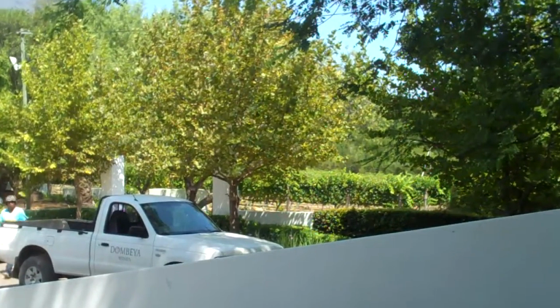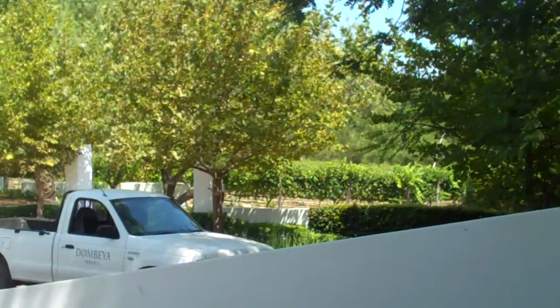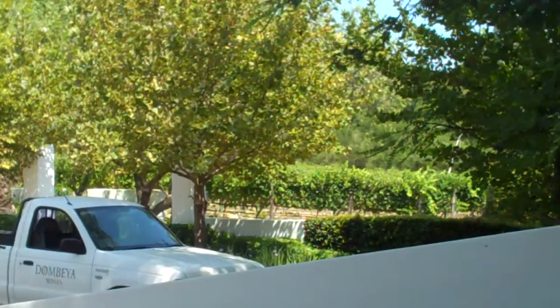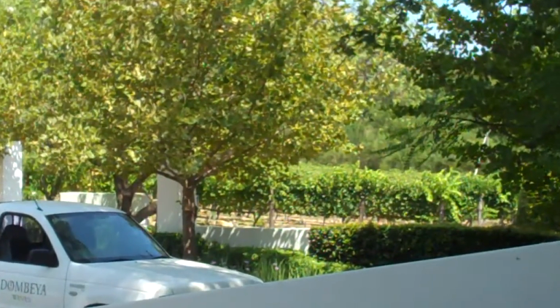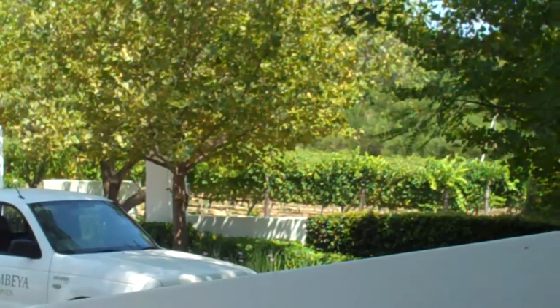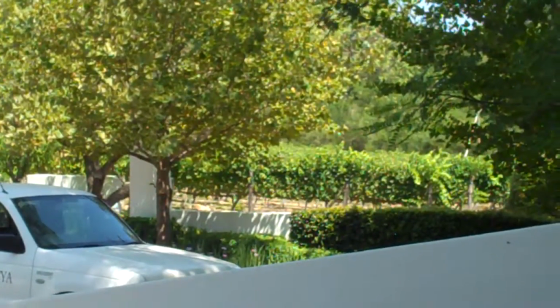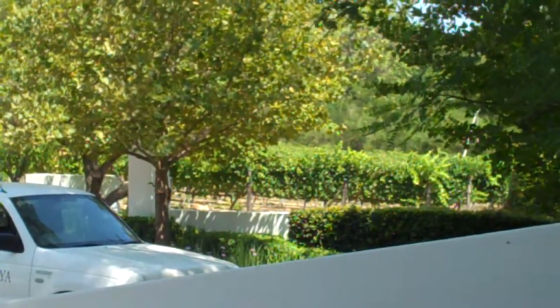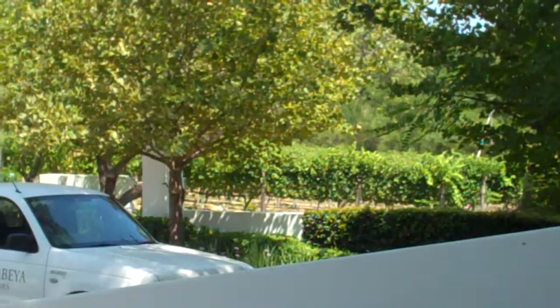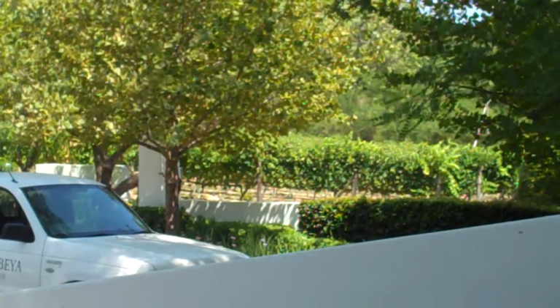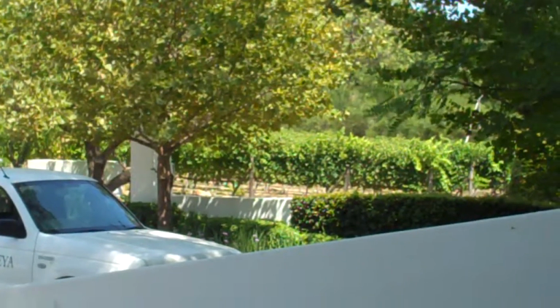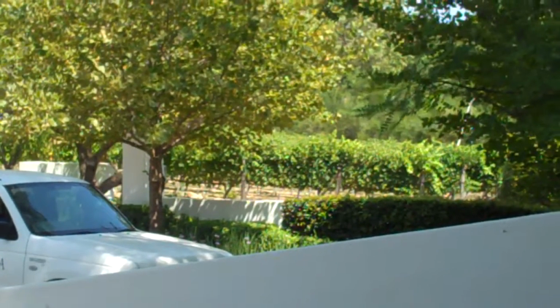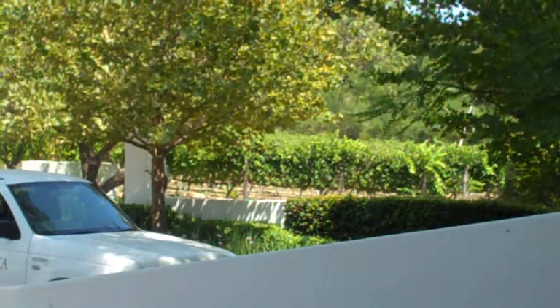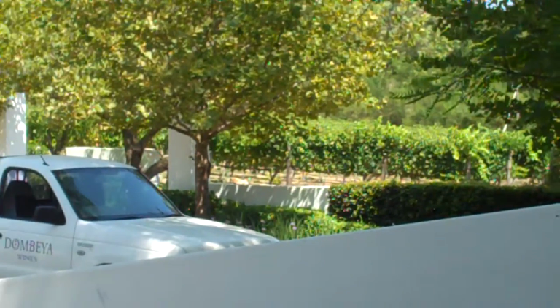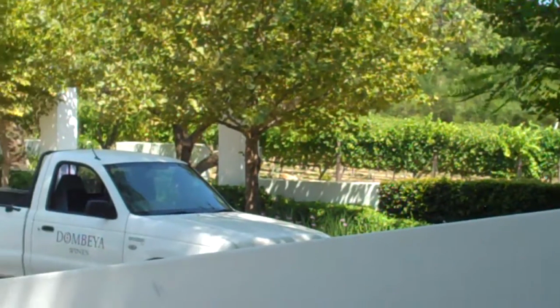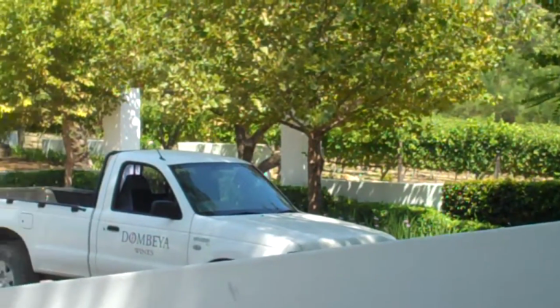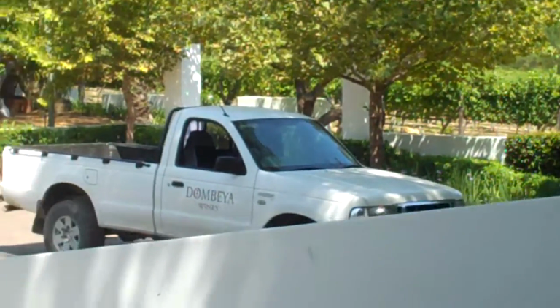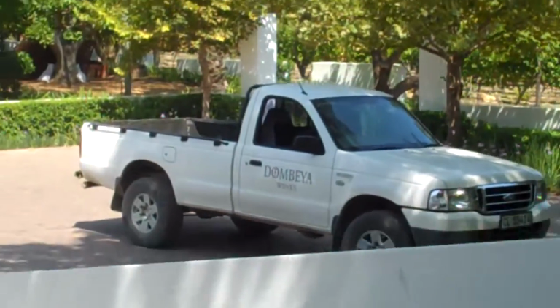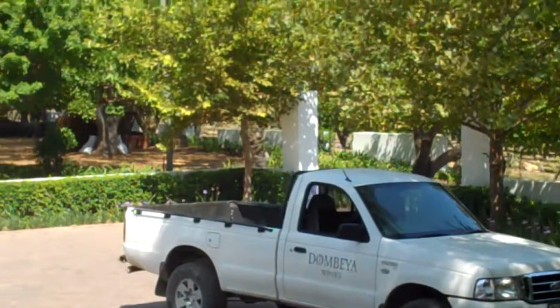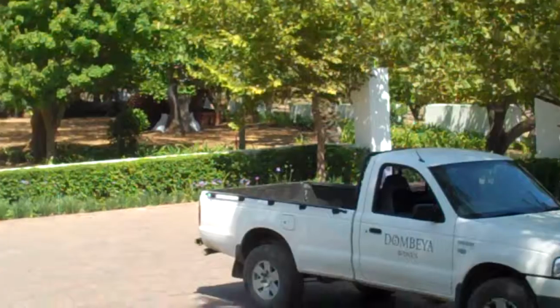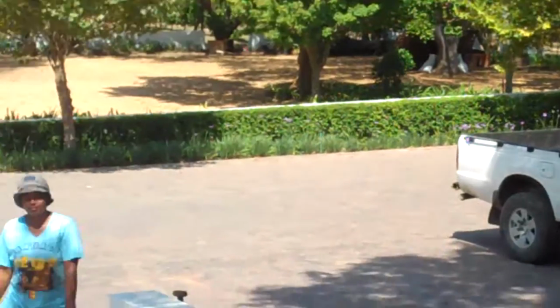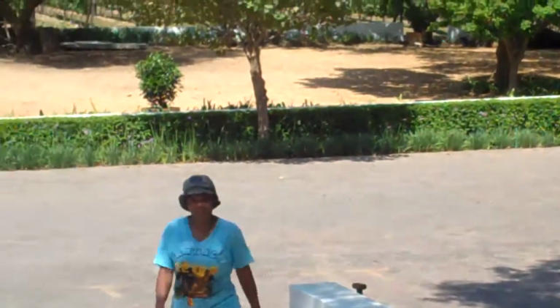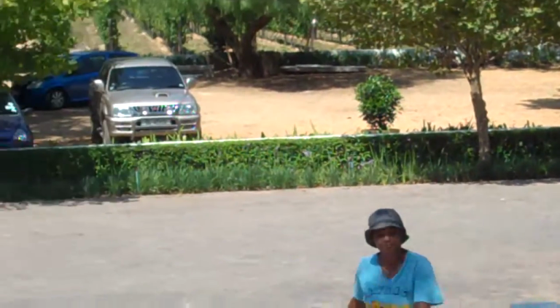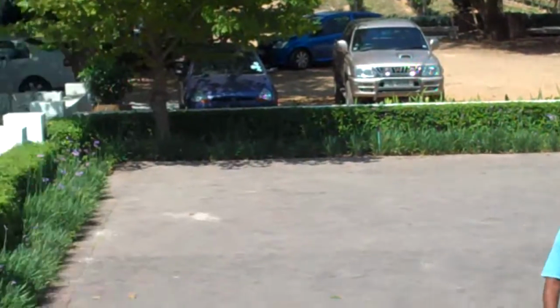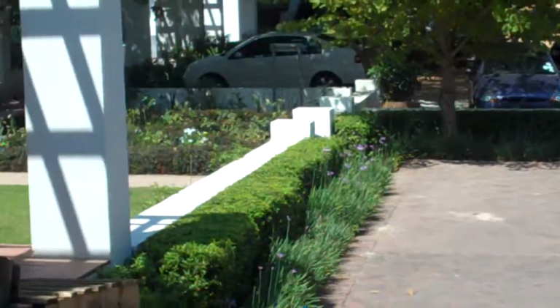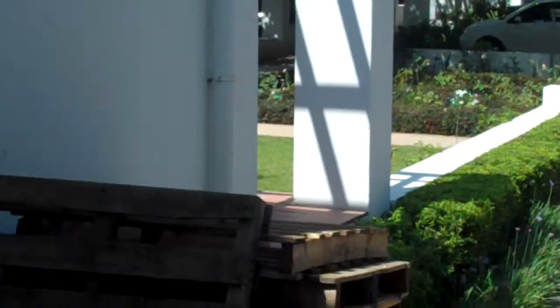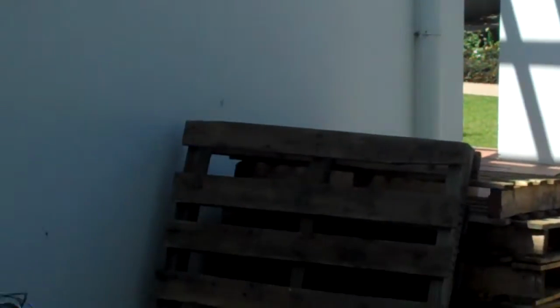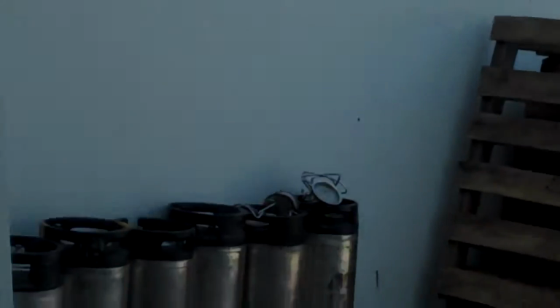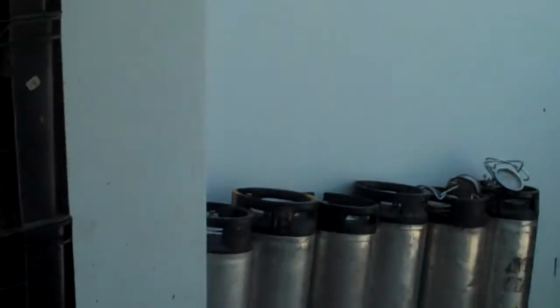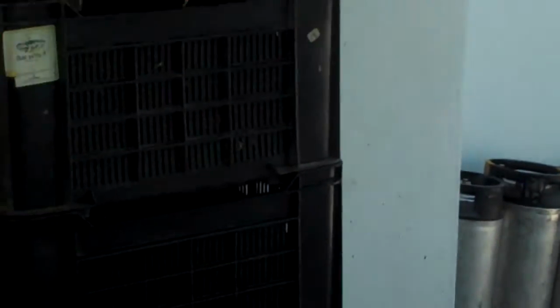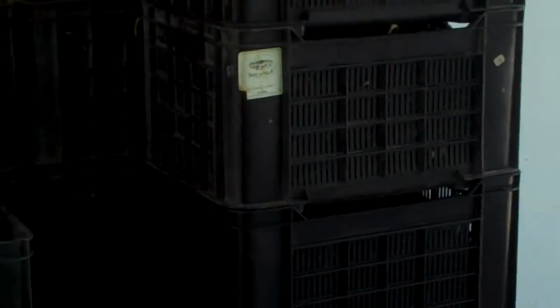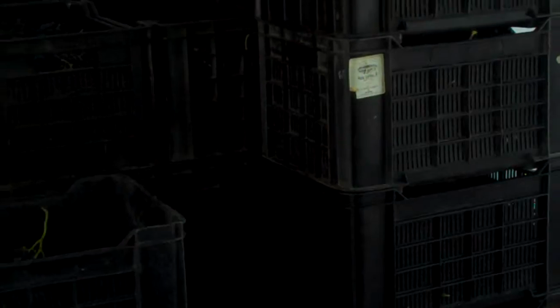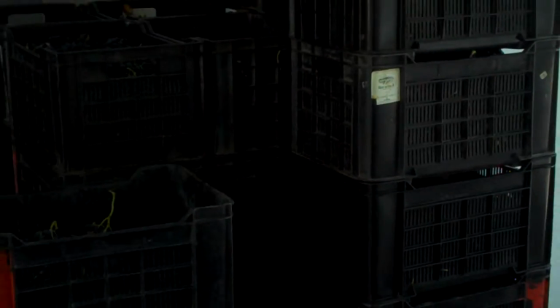So now we're in the cellar from the vineyard. You can see there in the far side that is where the vineyards are. And we're now at the winery where we are crushing the grapes from the Pinders vineyard.